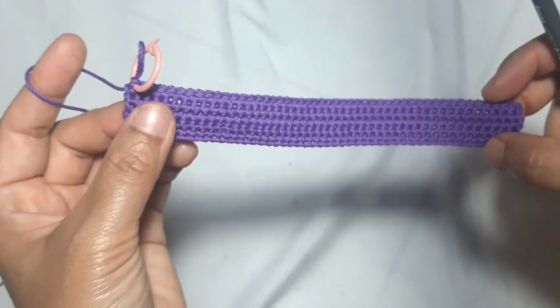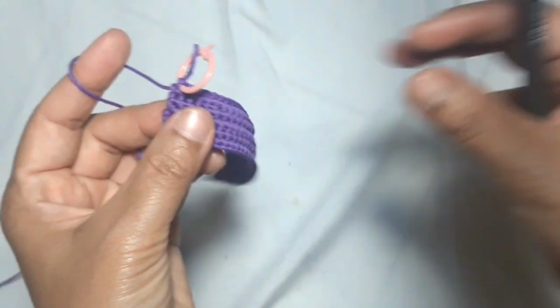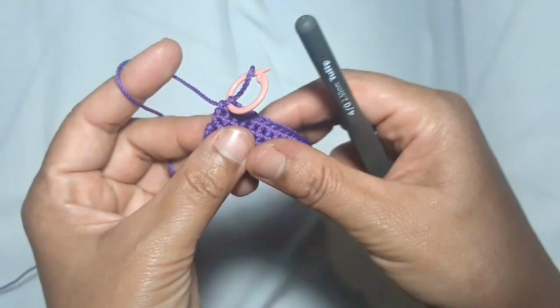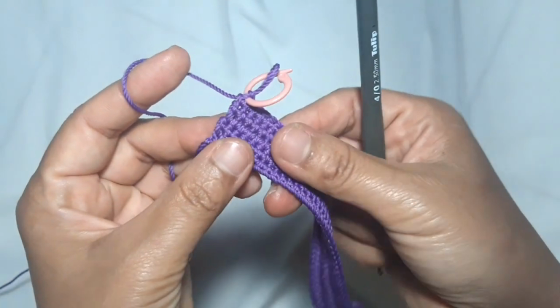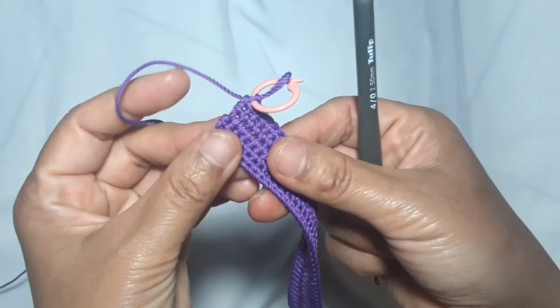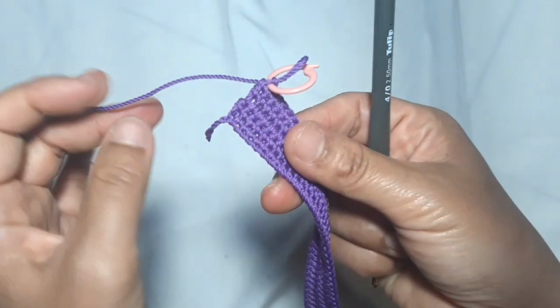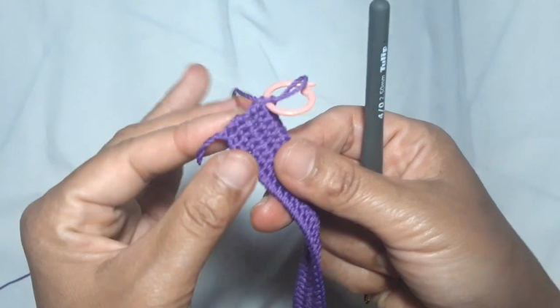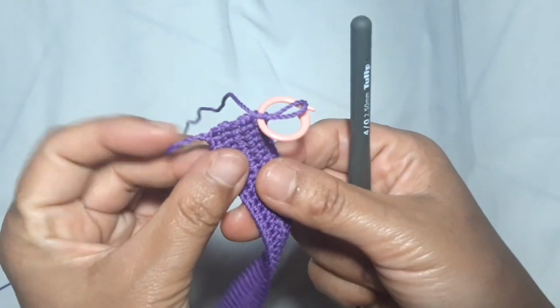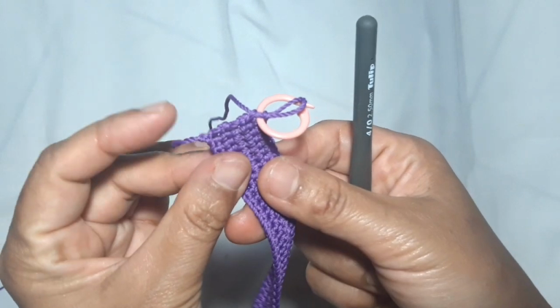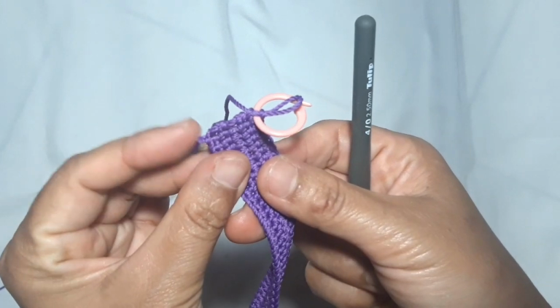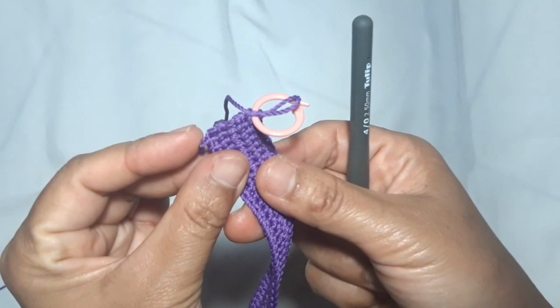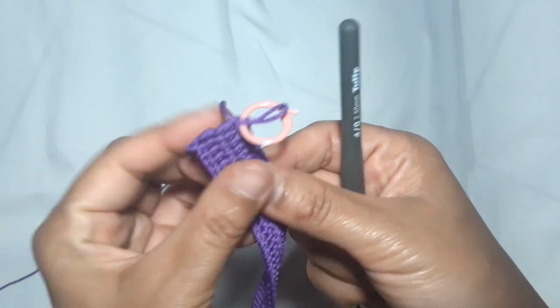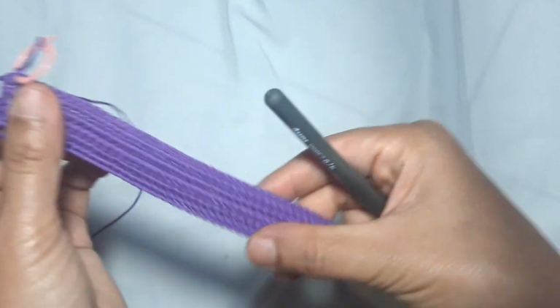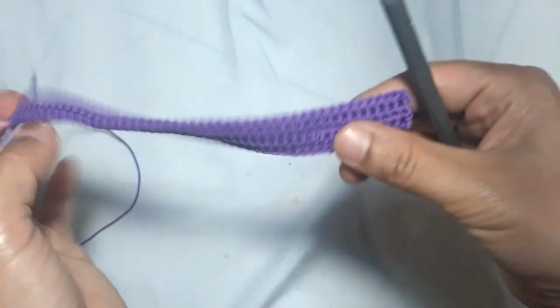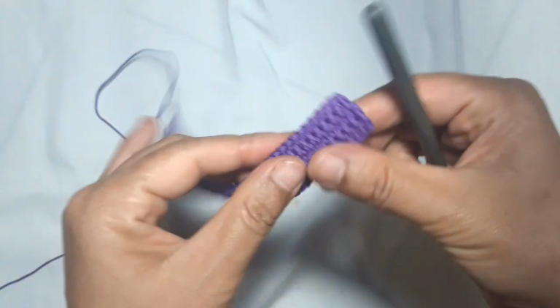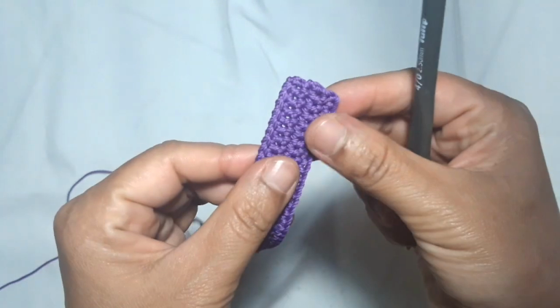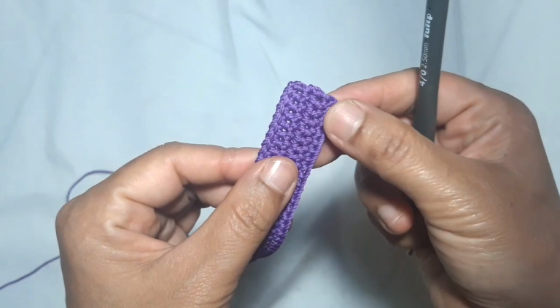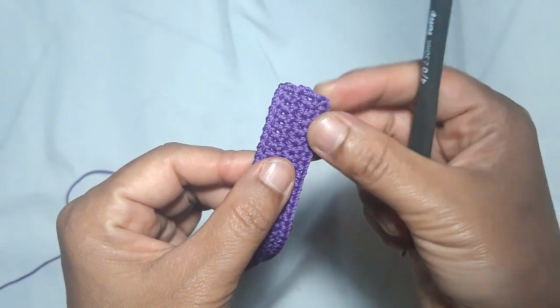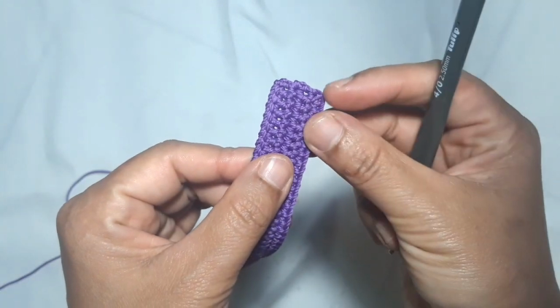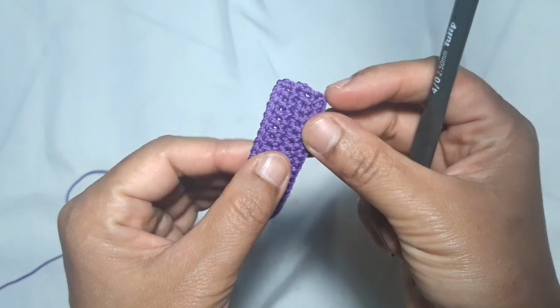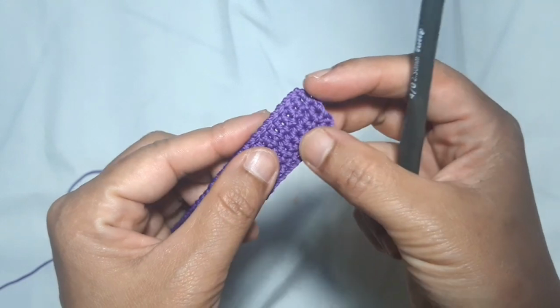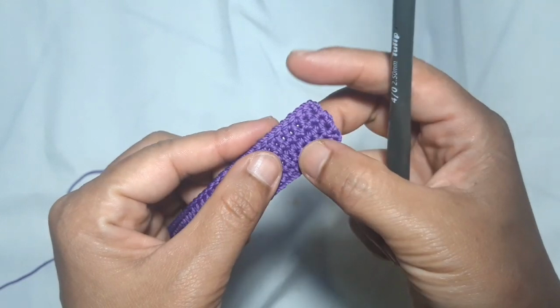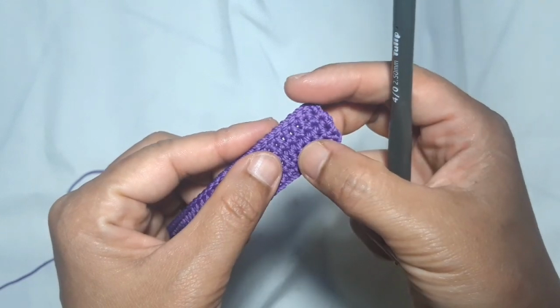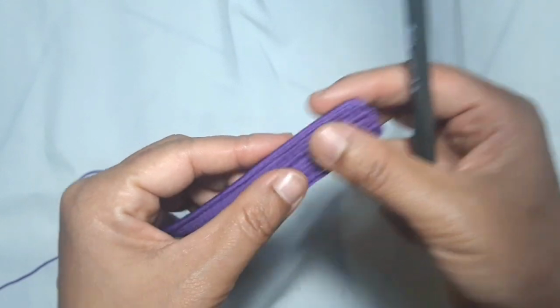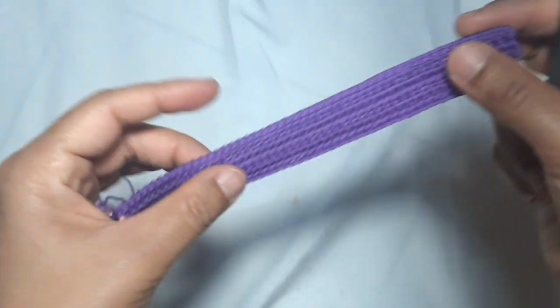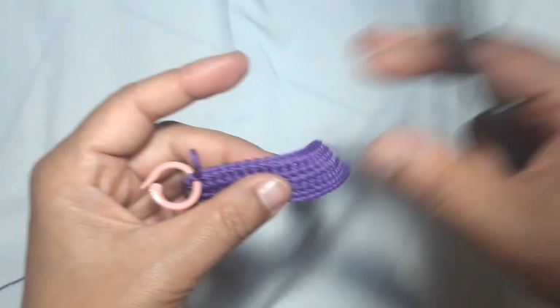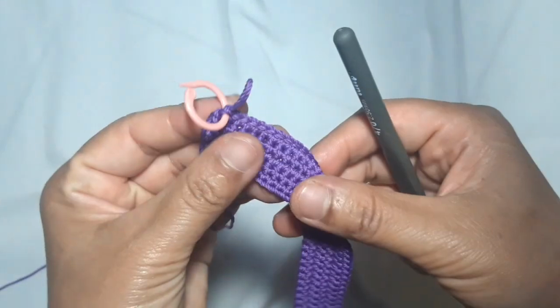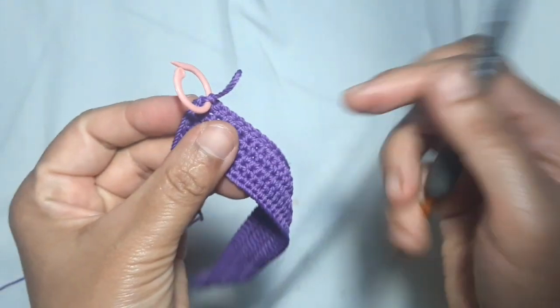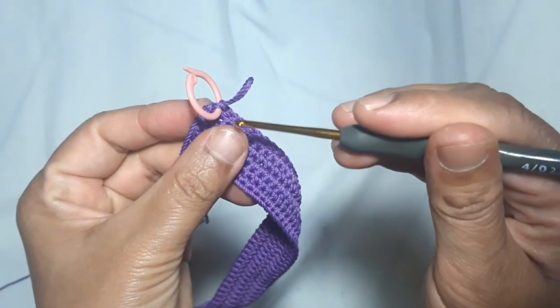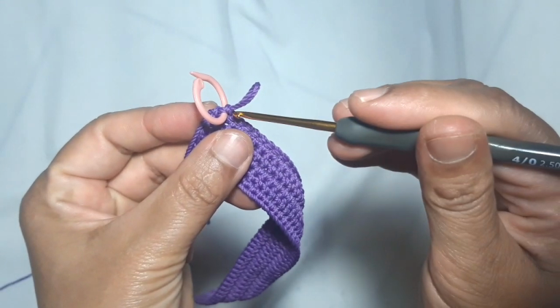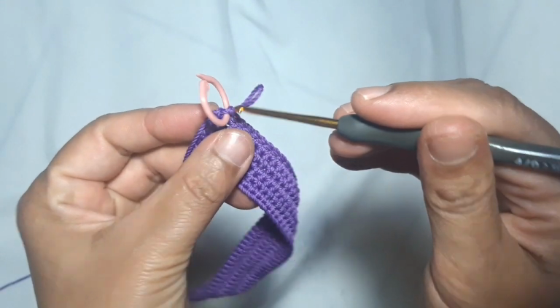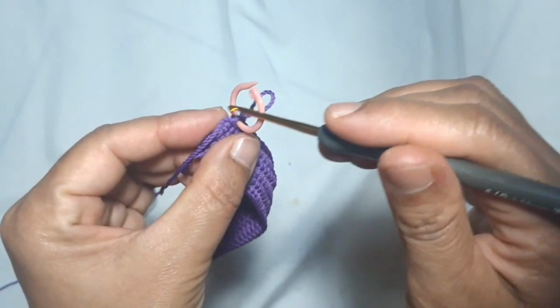Make 2 single crochets on the left side. This completes the 5th row, and this is the 6th row.